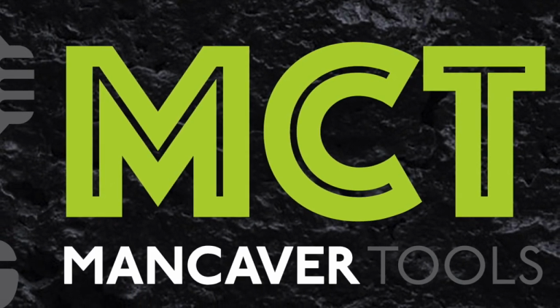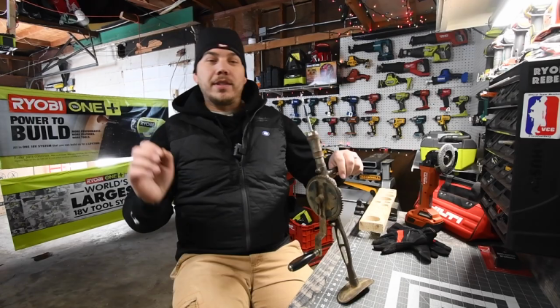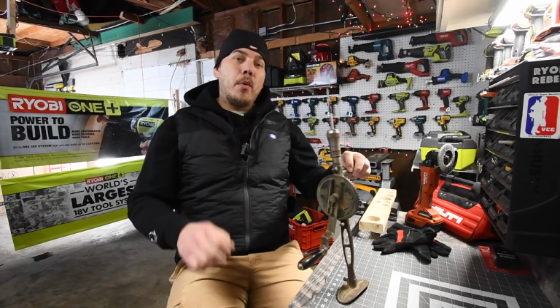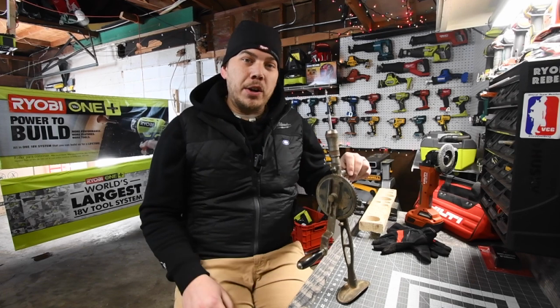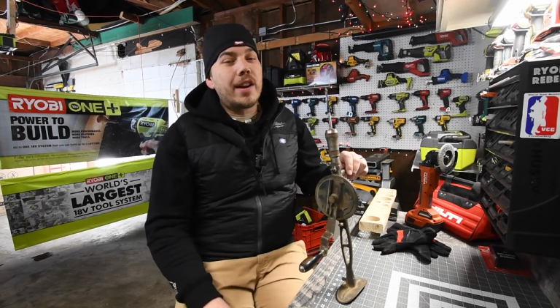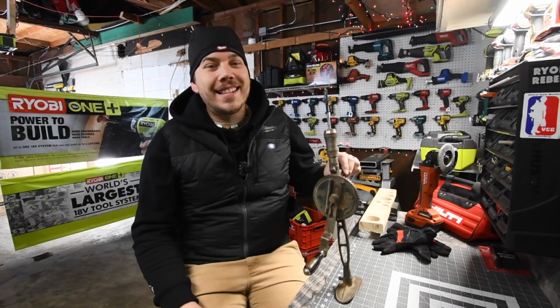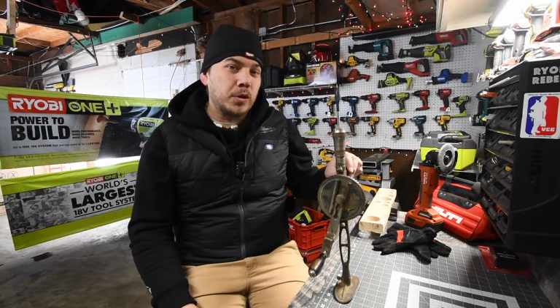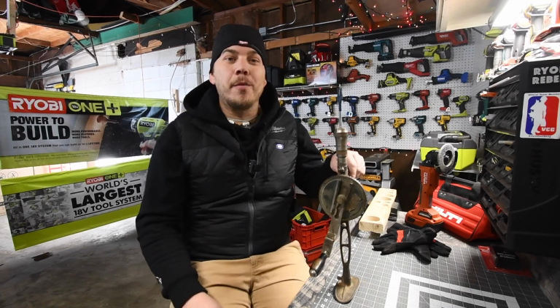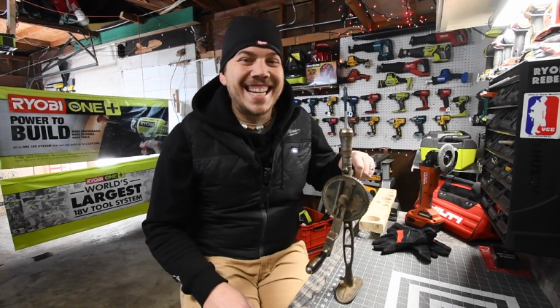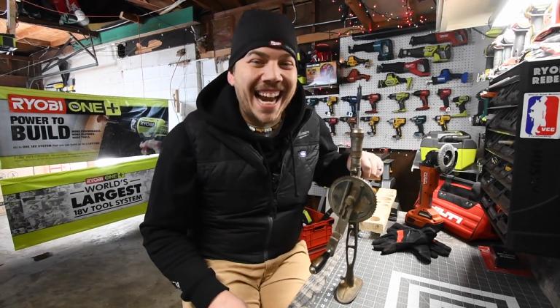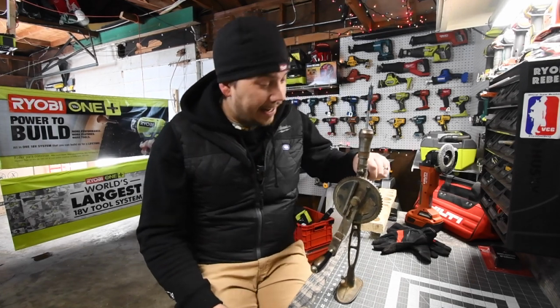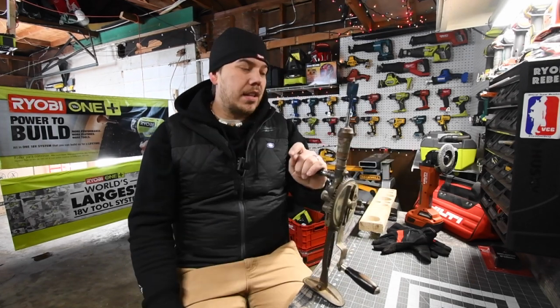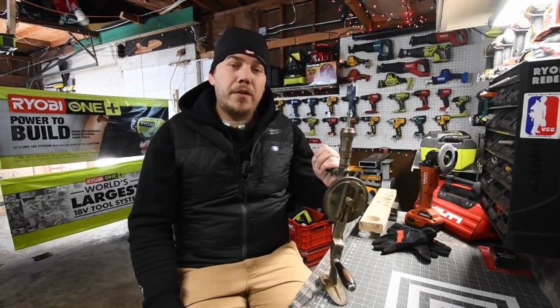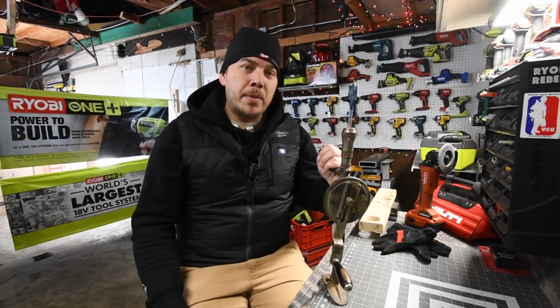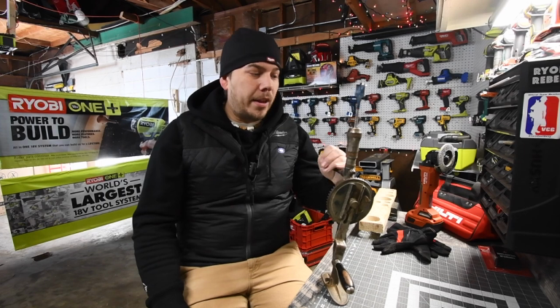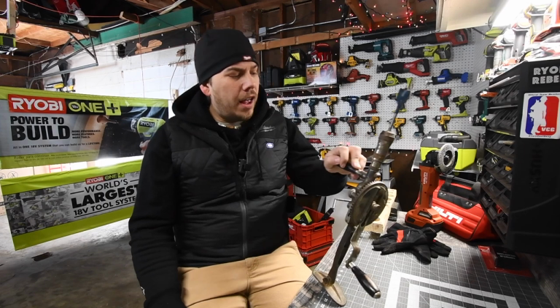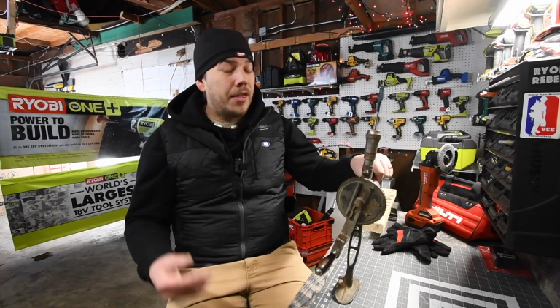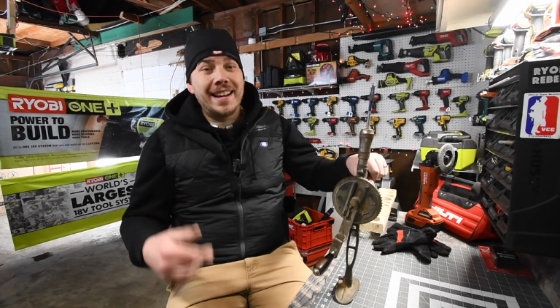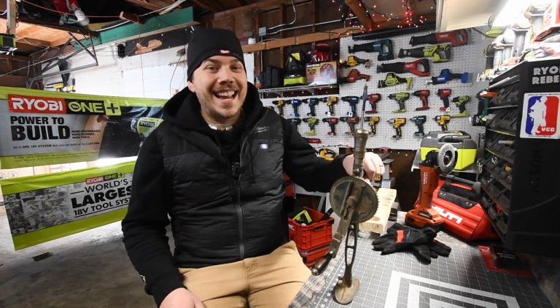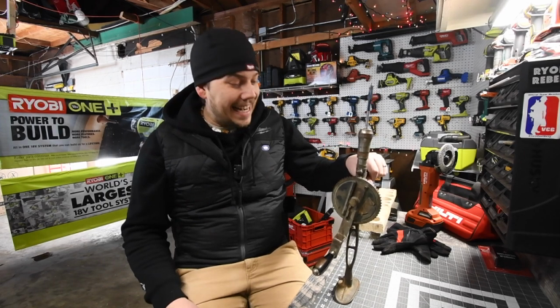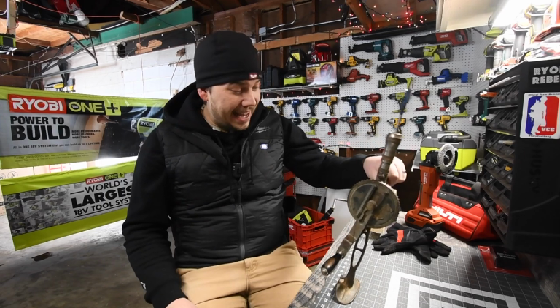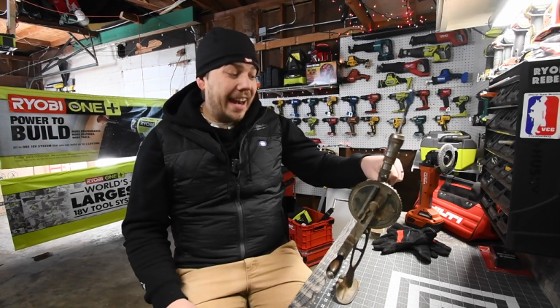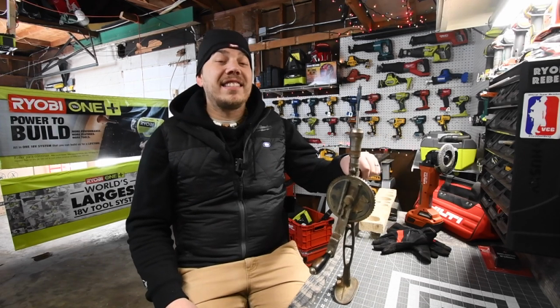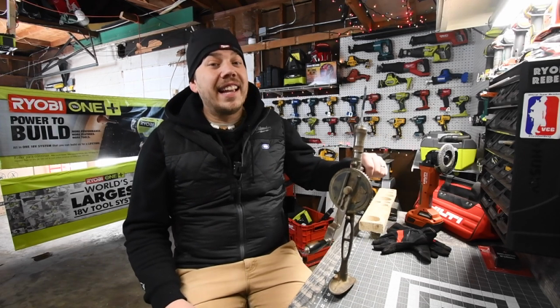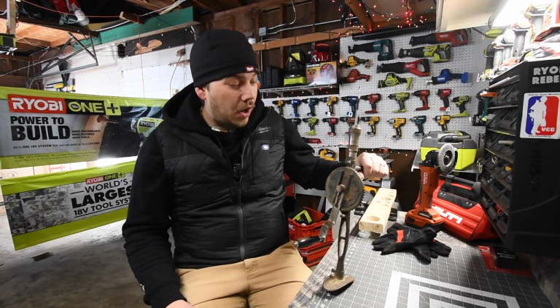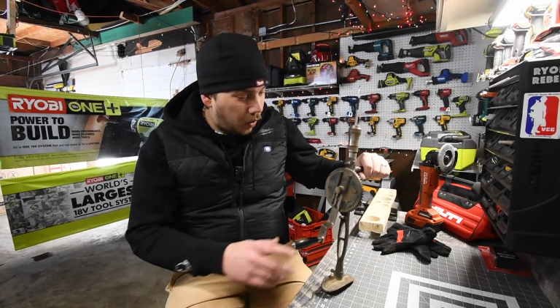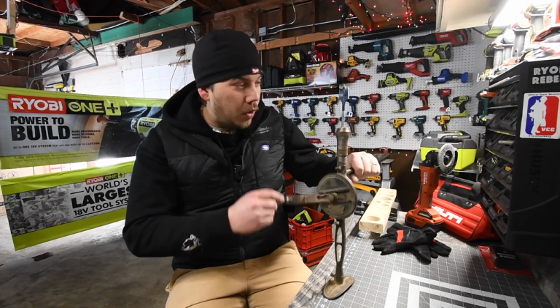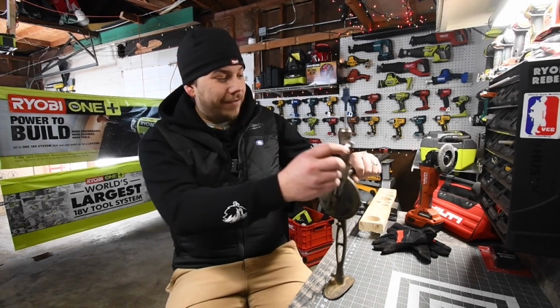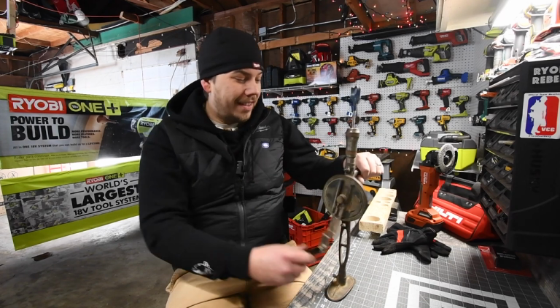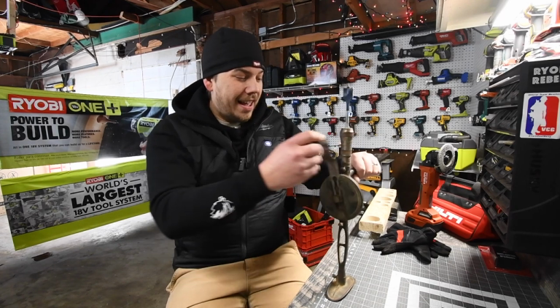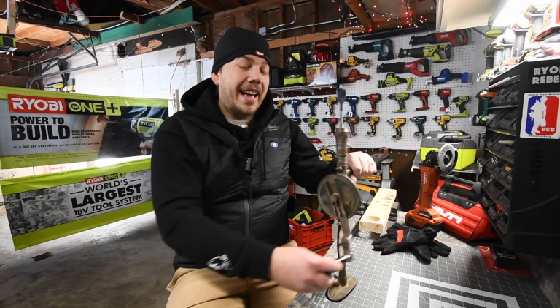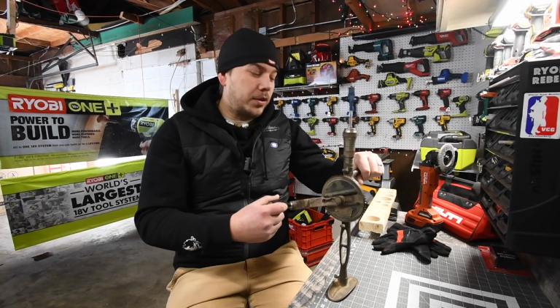Alright, so today what we are going to do is test out a tool from 1890. This is a tool from a company called Miller Falls. The patent is from 1890, and this thing is old school.